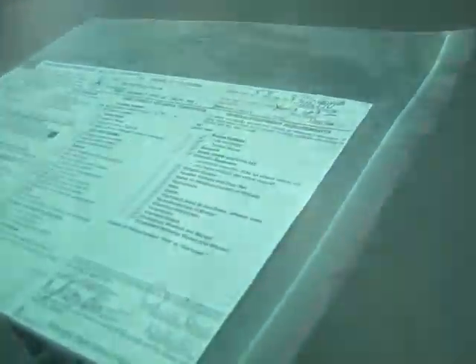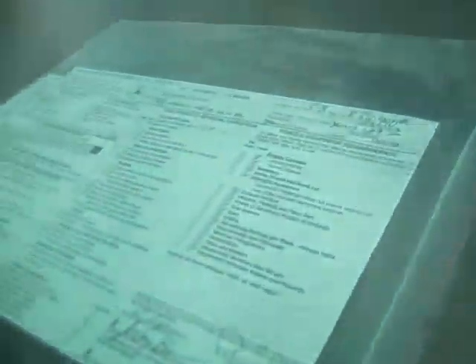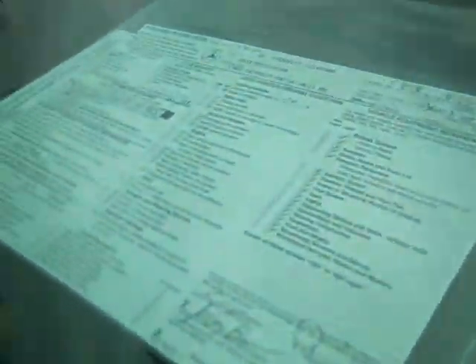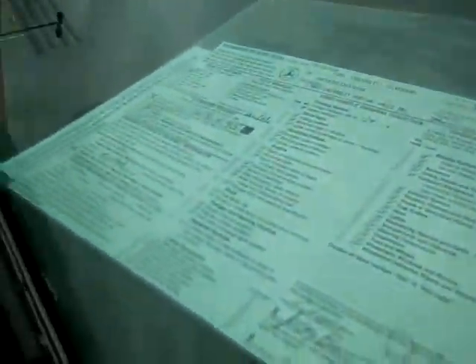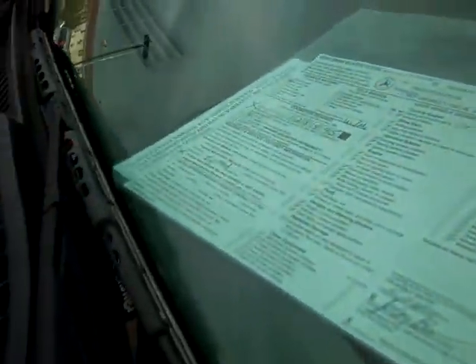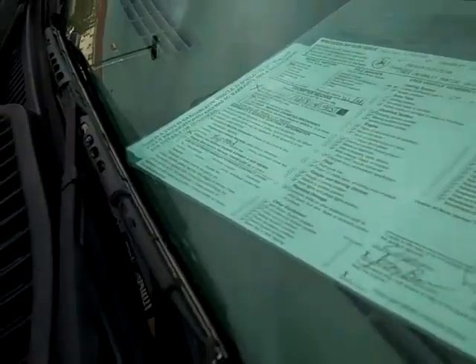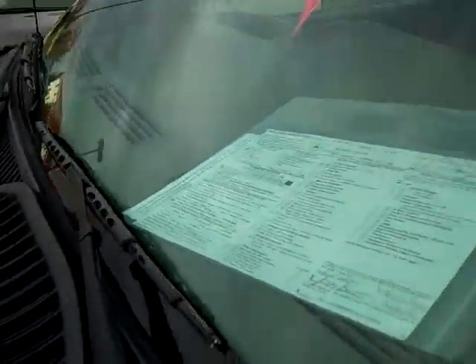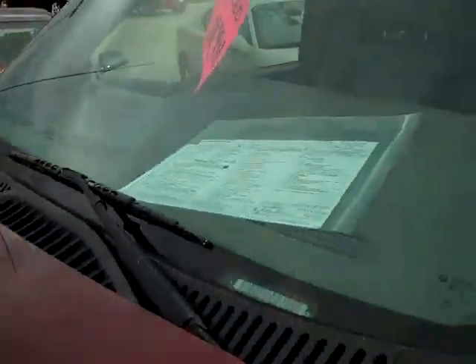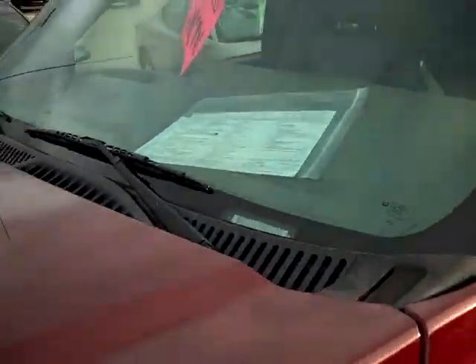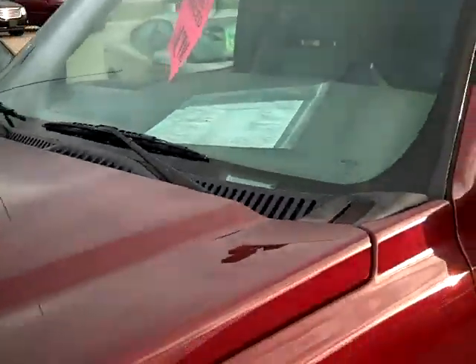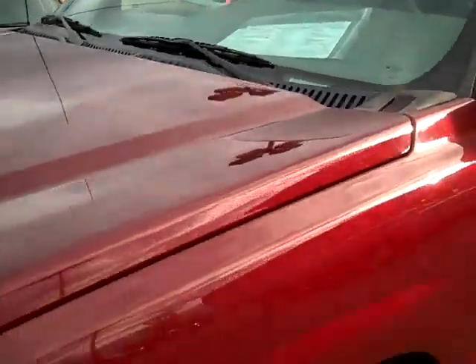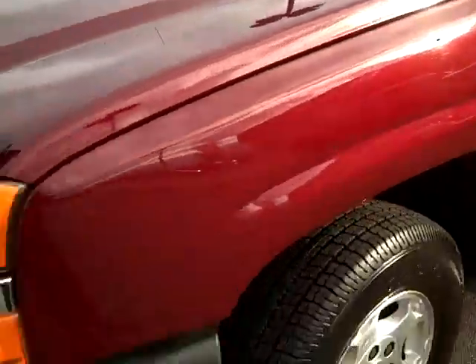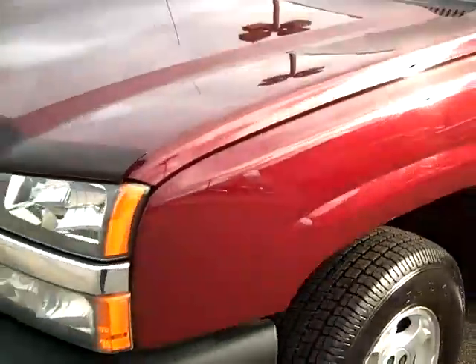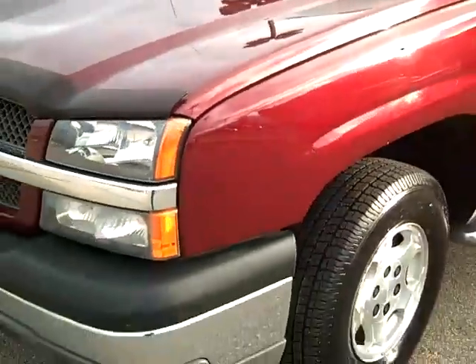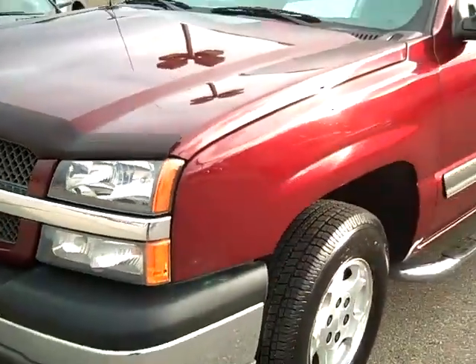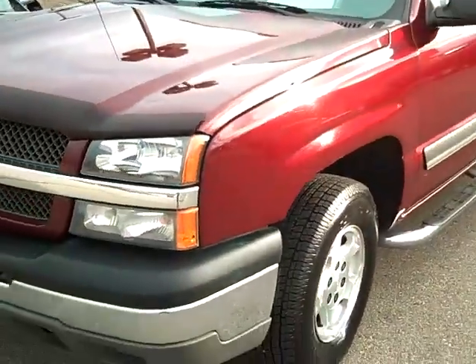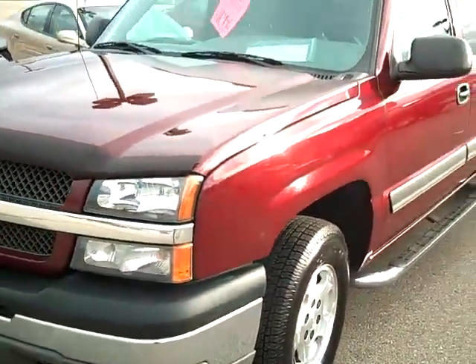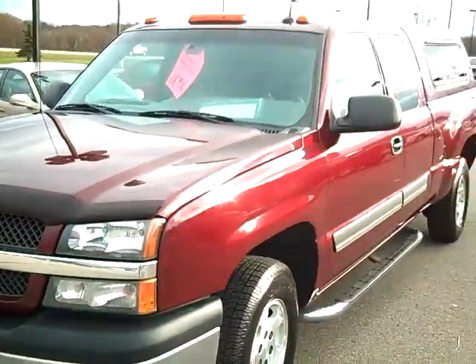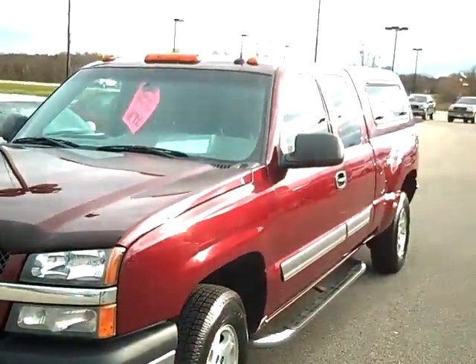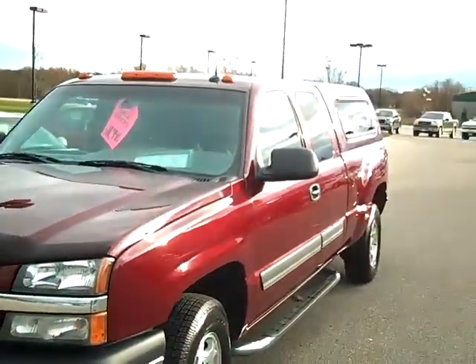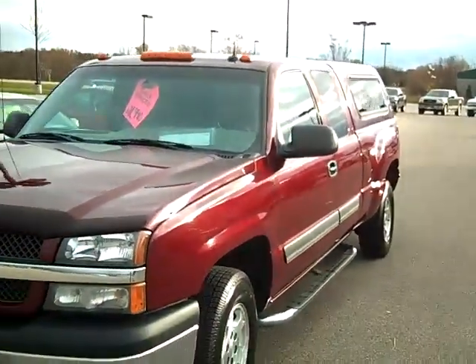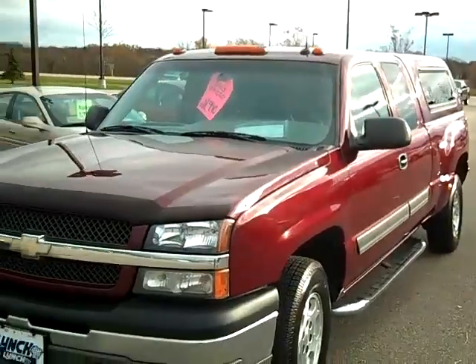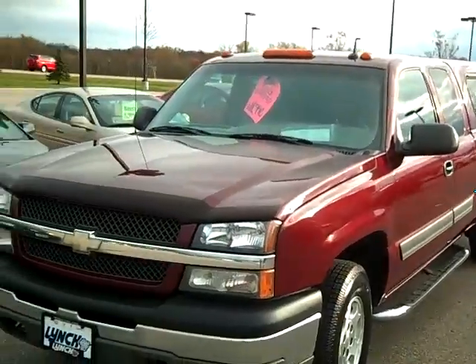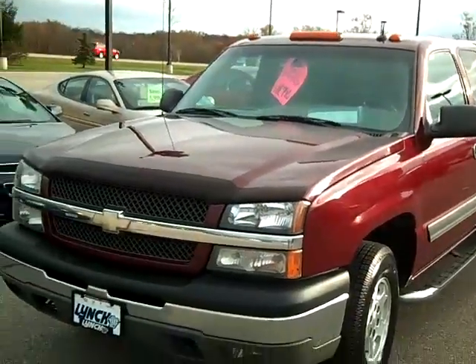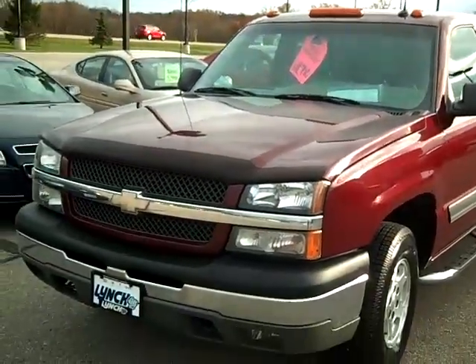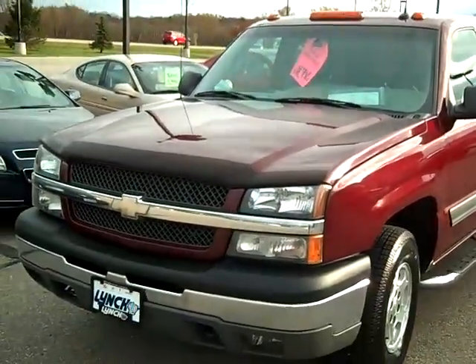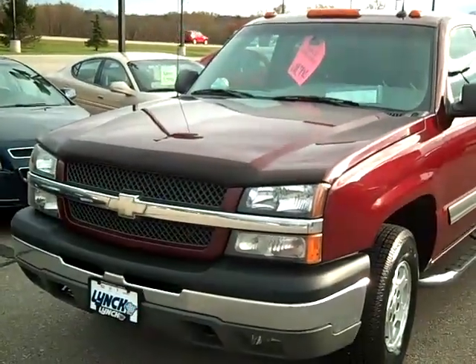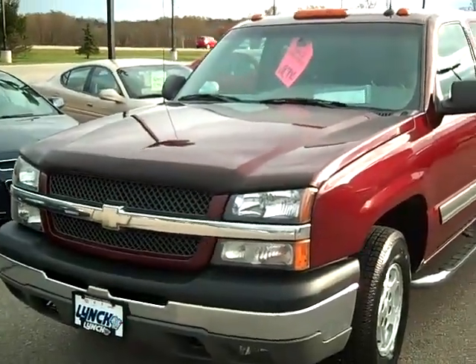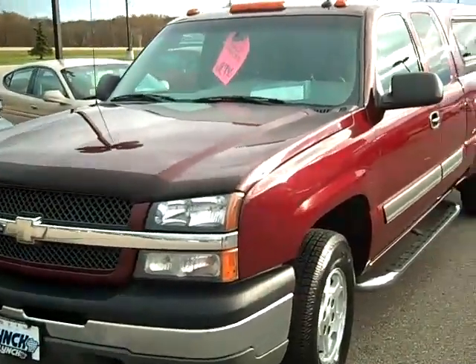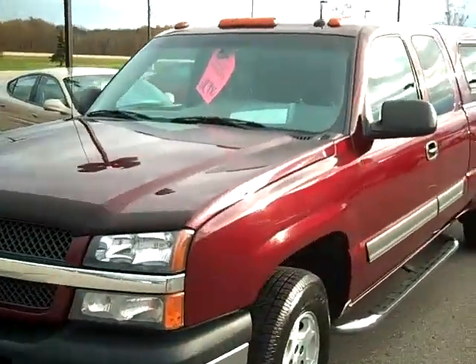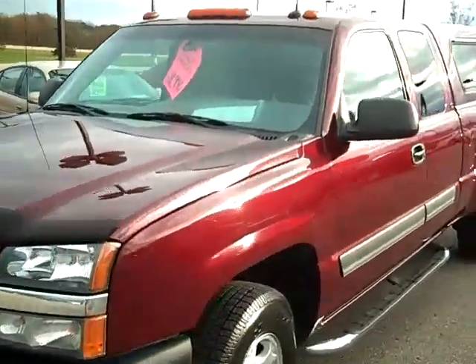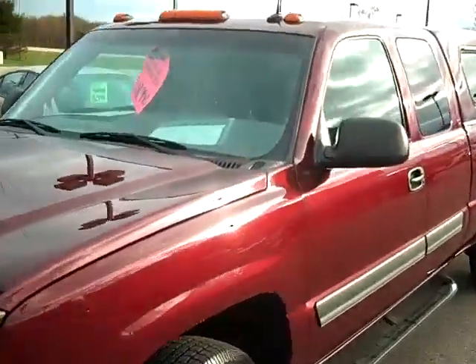It's got 128,000 miles, brand new tires, and a cap on it.